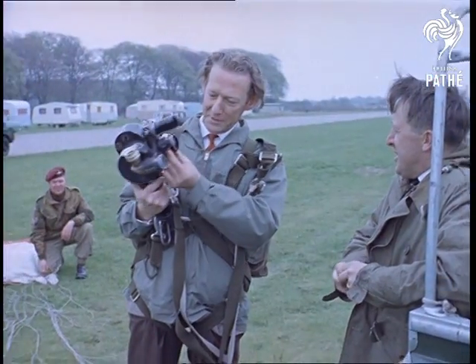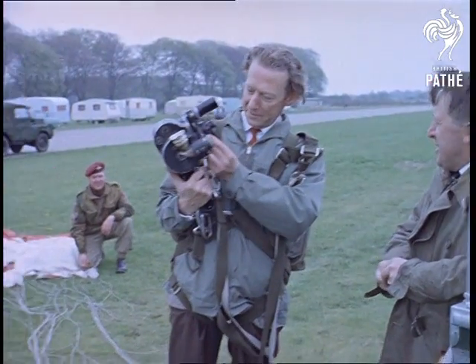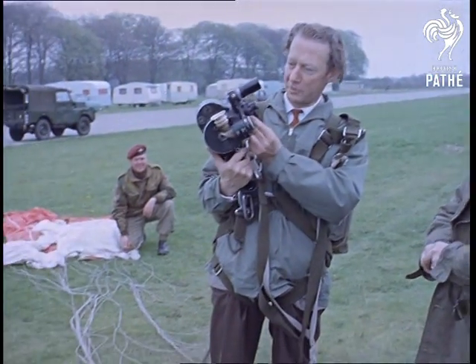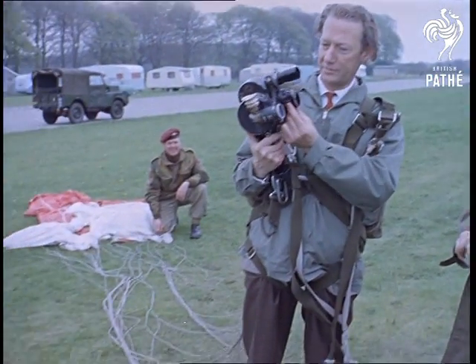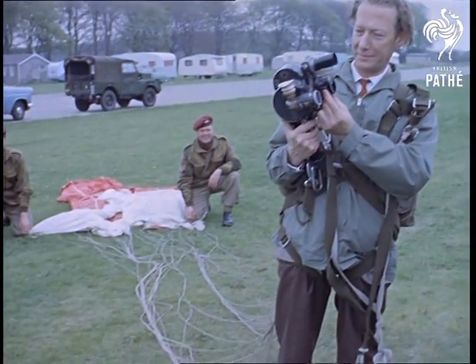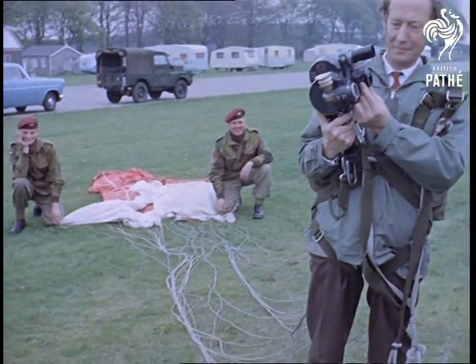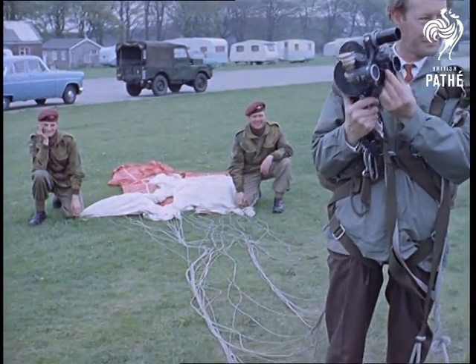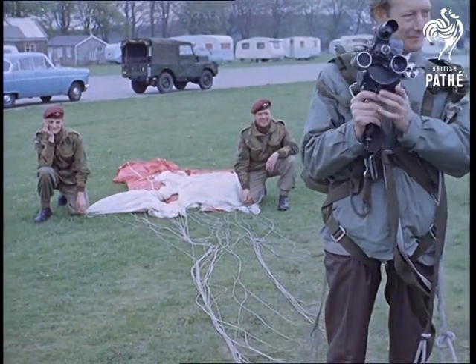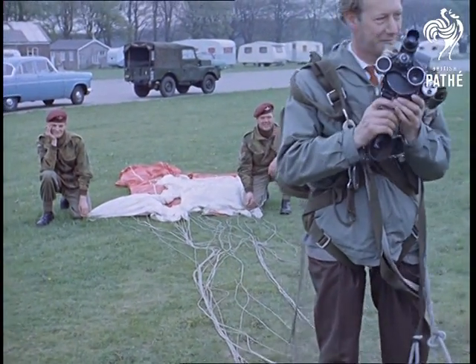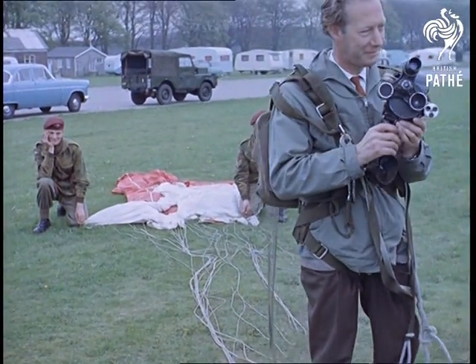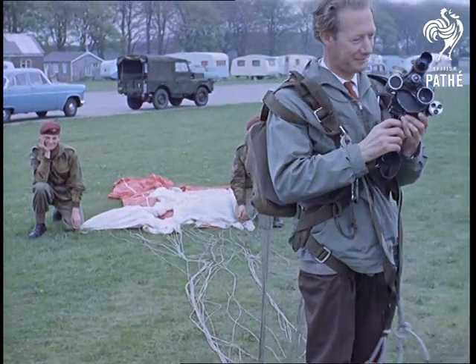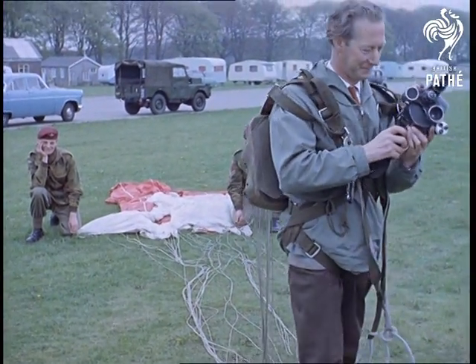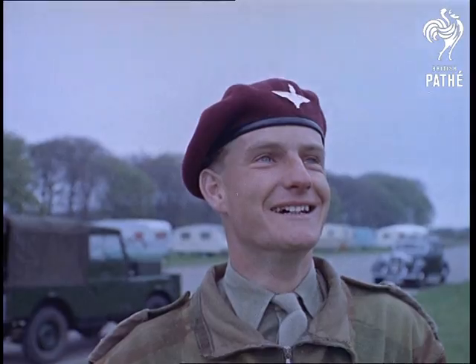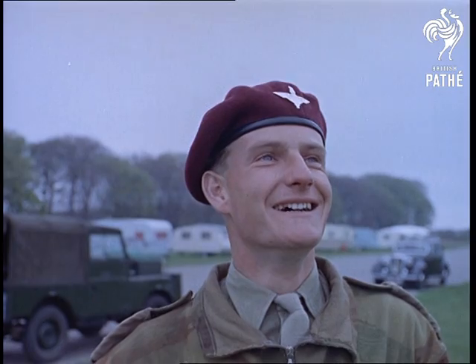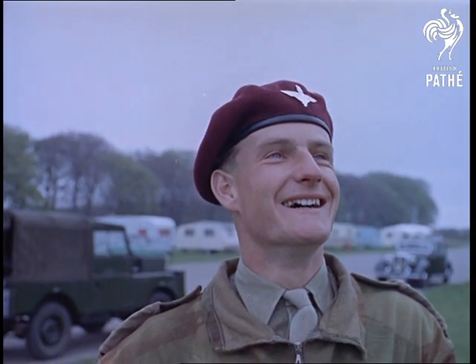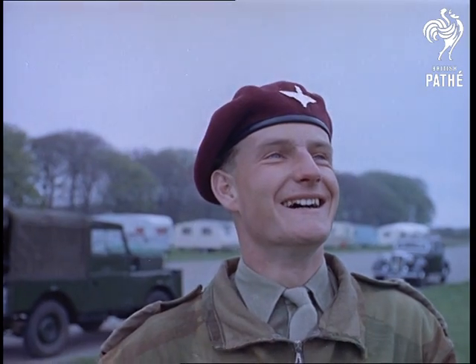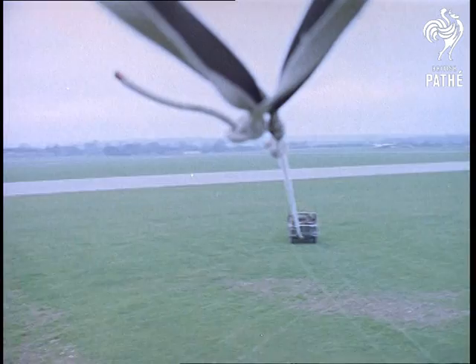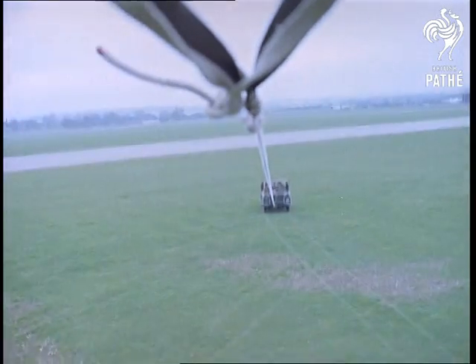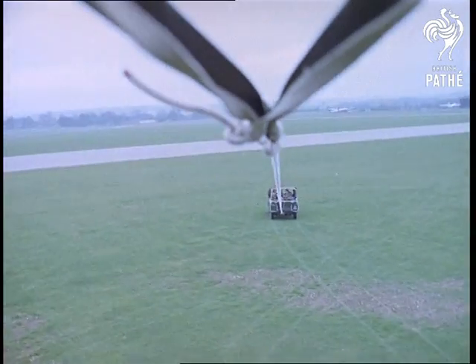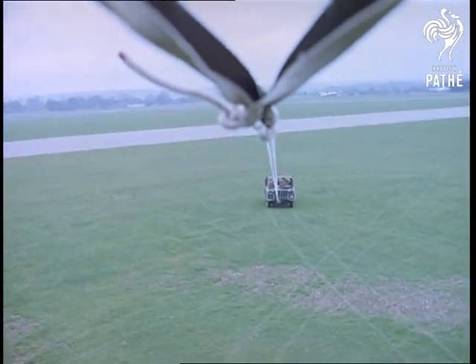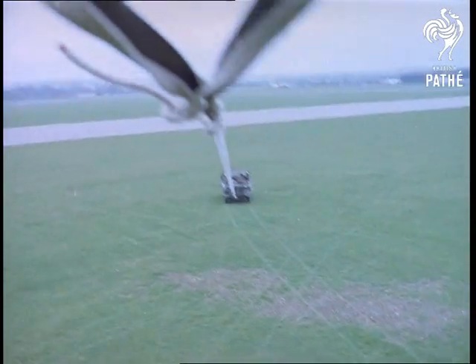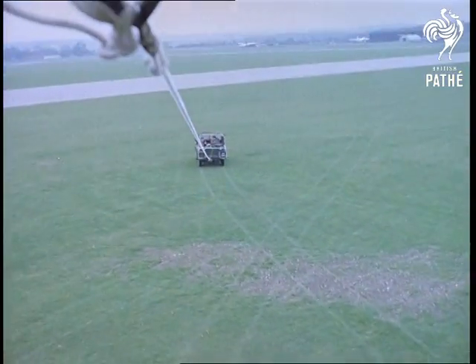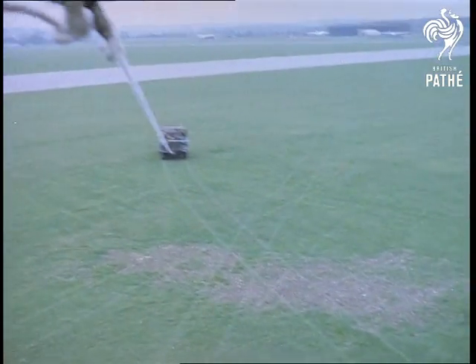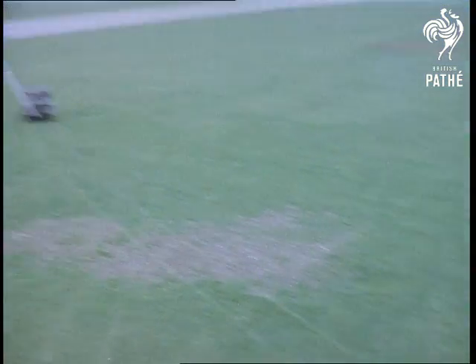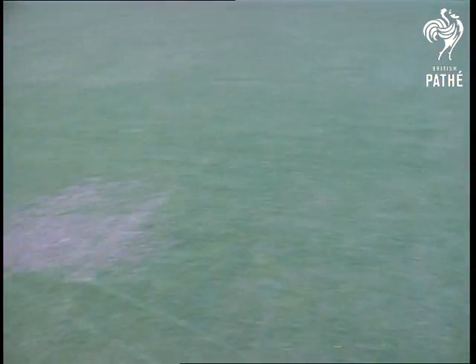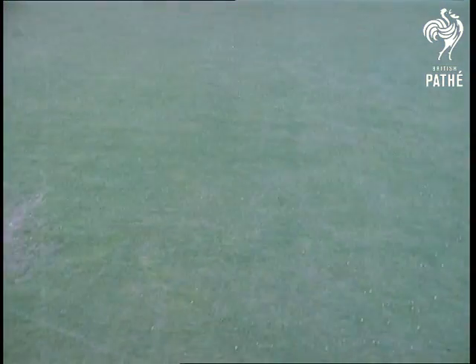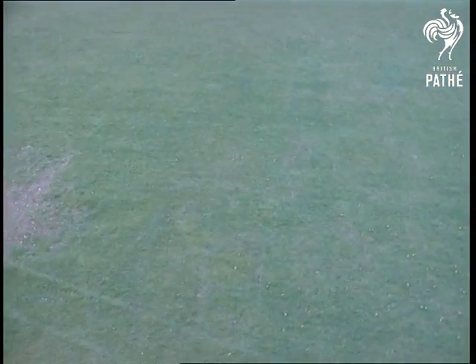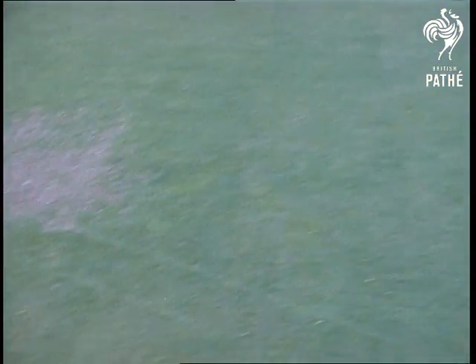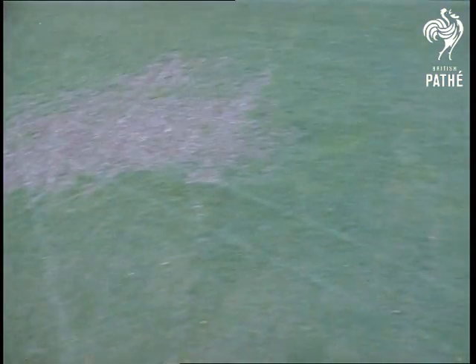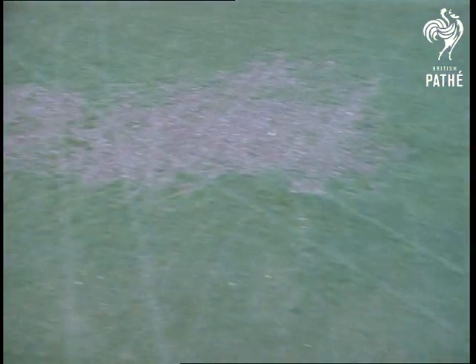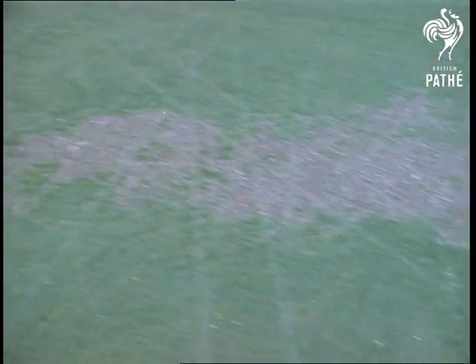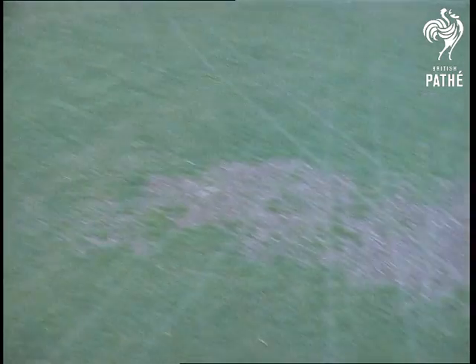Our cameraman thought it looked easy and said so. This is what happens in the Army when you're rash enough to say things like that. You end up several hundred feet above Salisbury Plain.